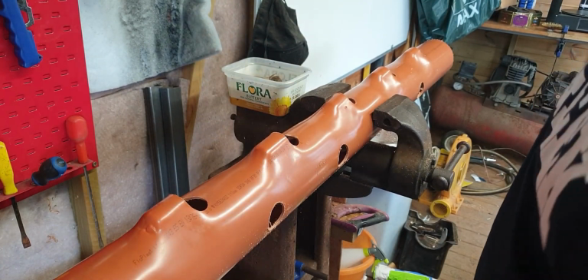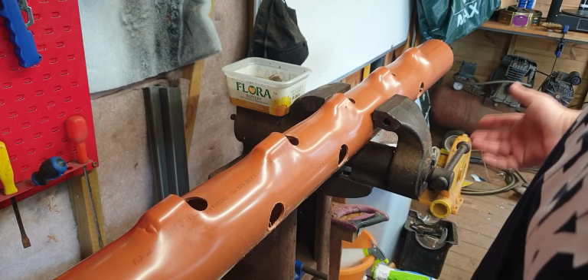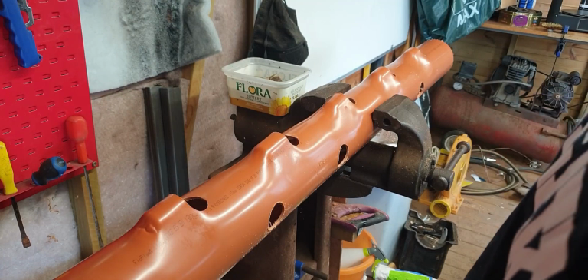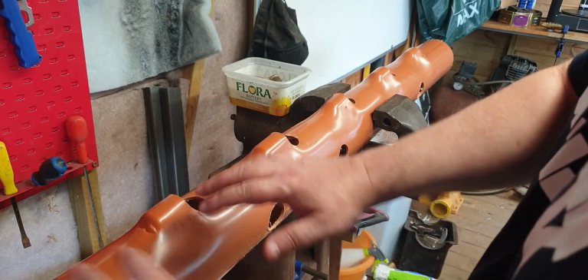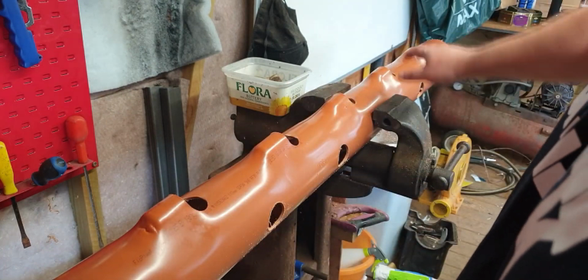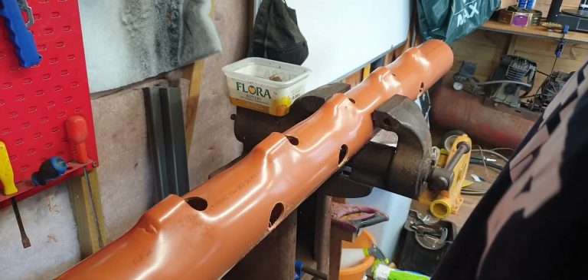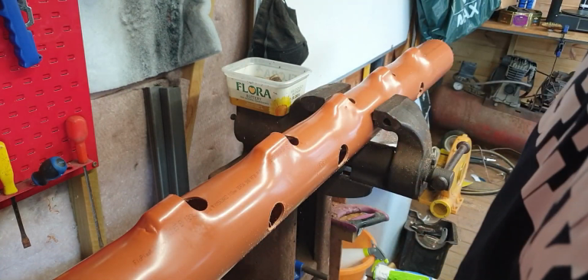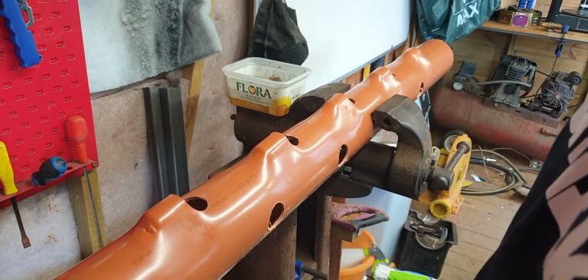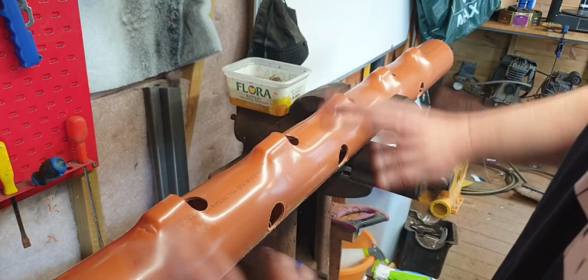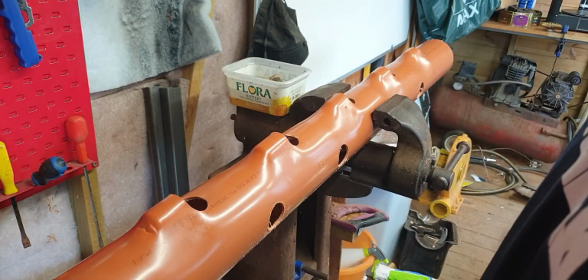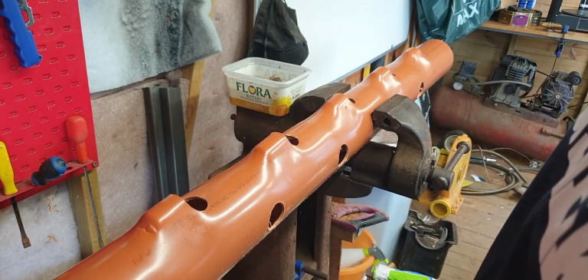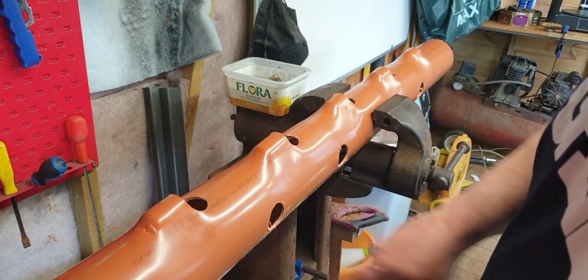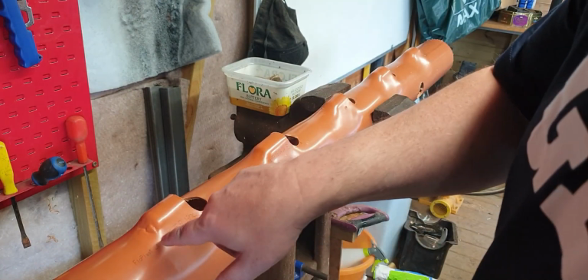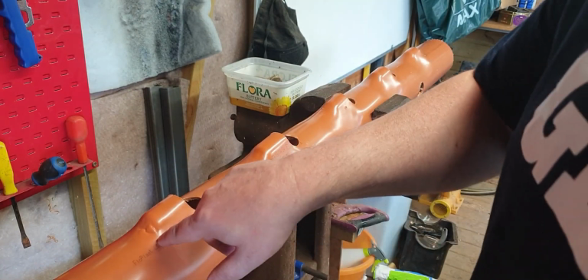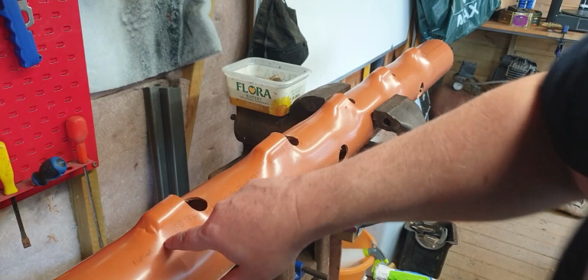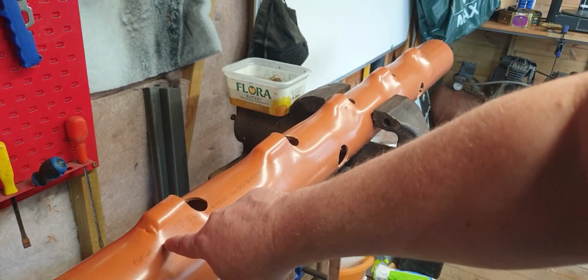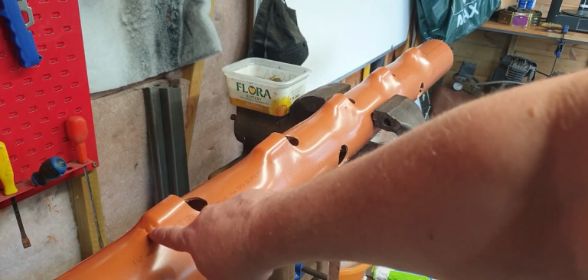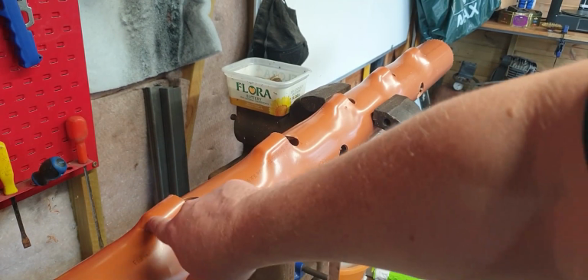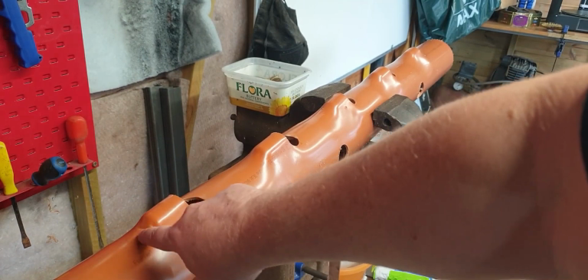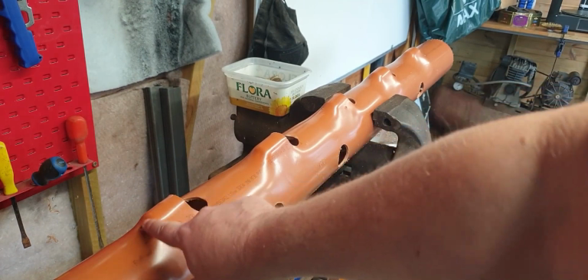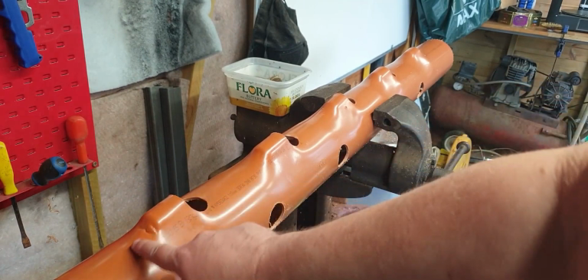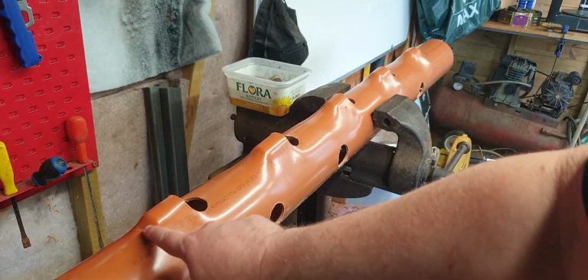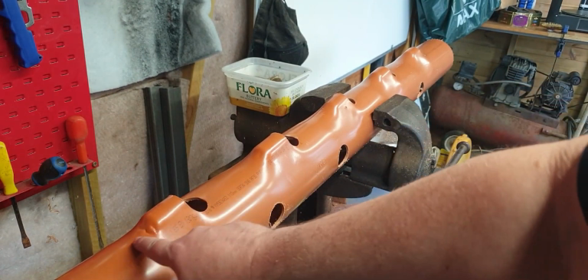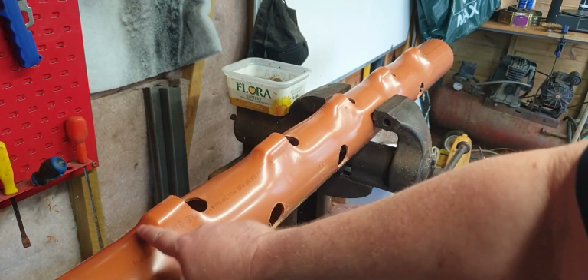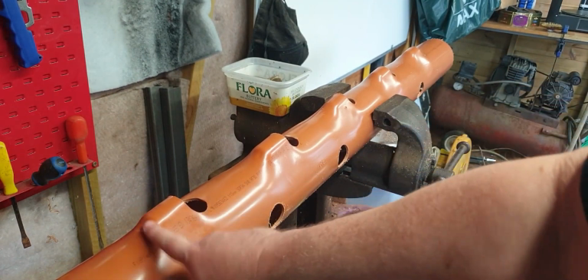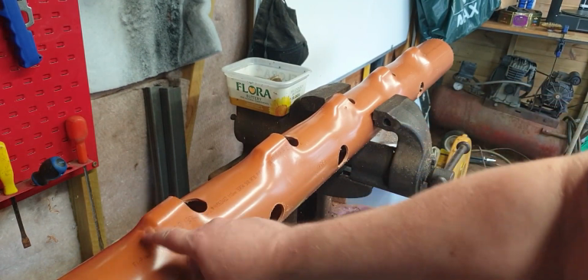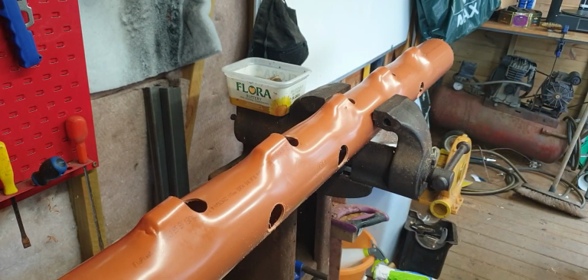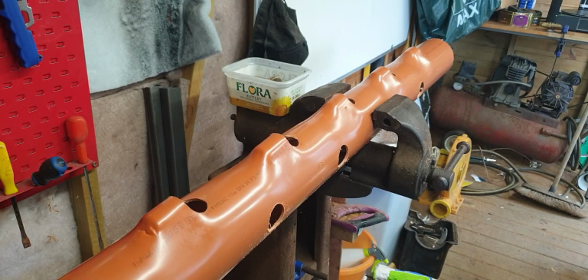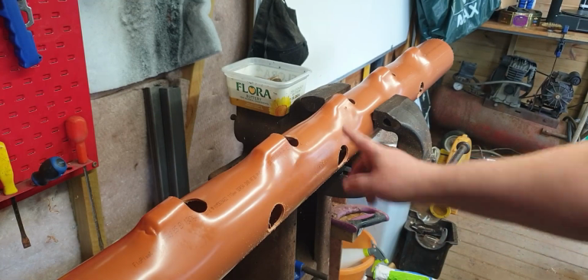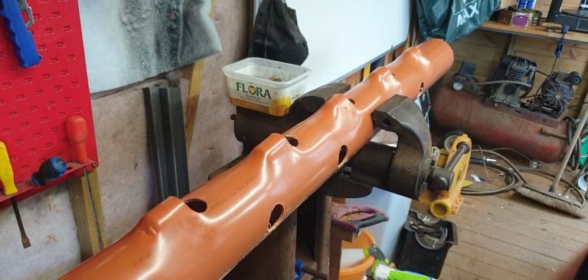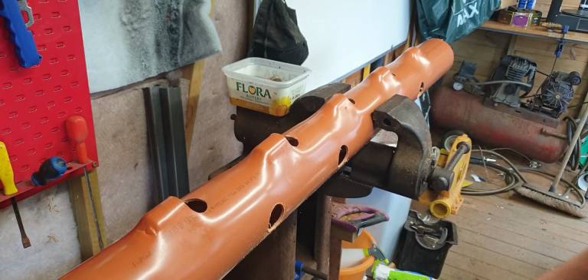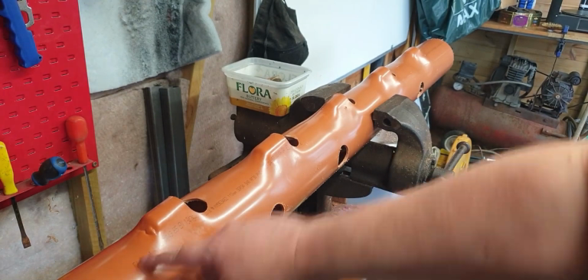And there we go - got all those done. I won't bore you with the others. You can just see that I was a bit over the top with the heat on this one - I got distracted thinking about things.